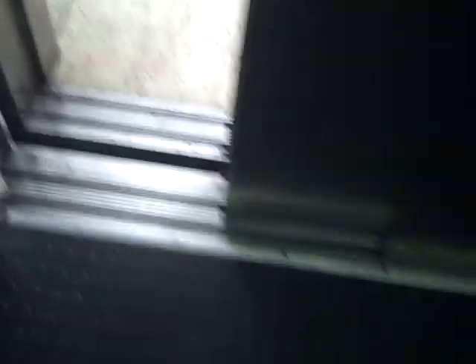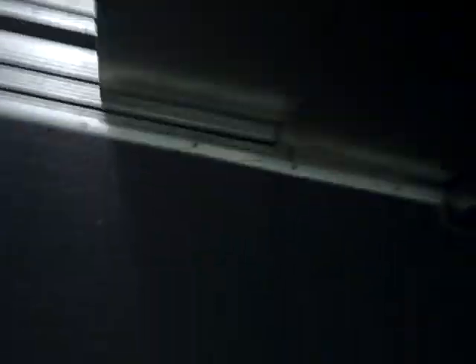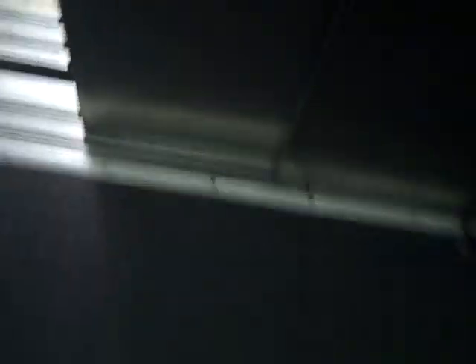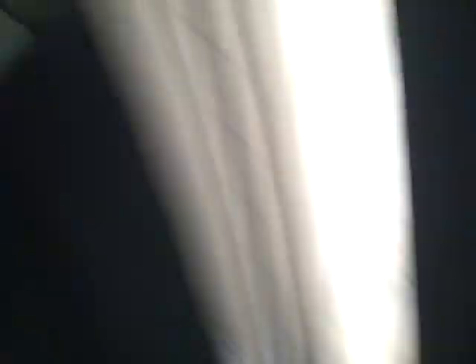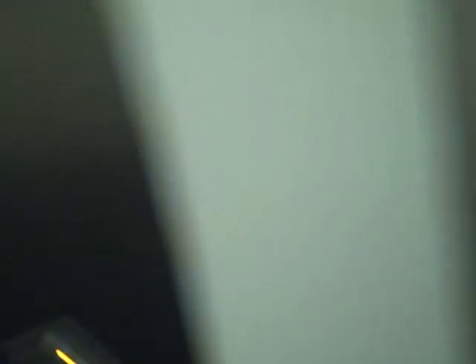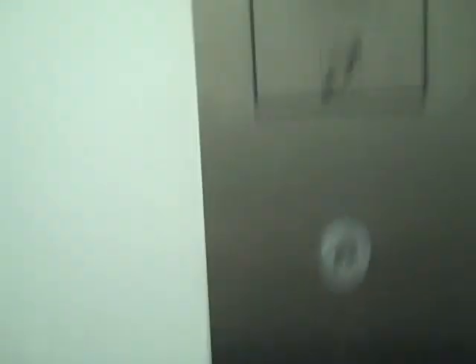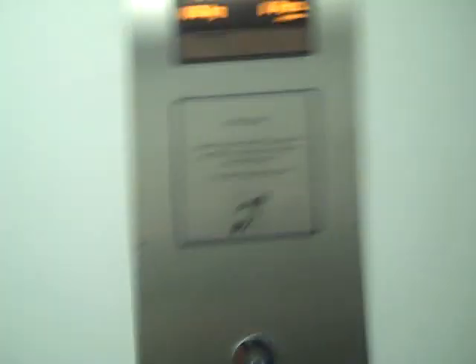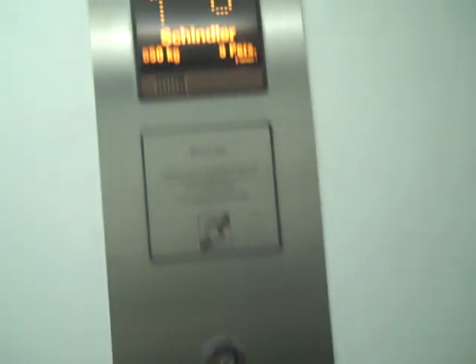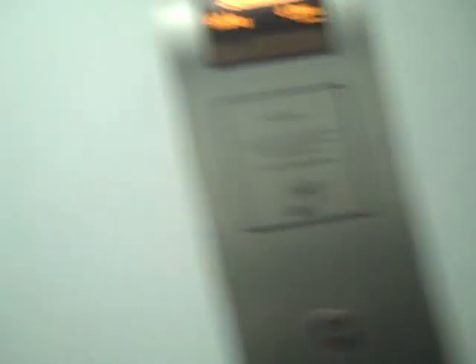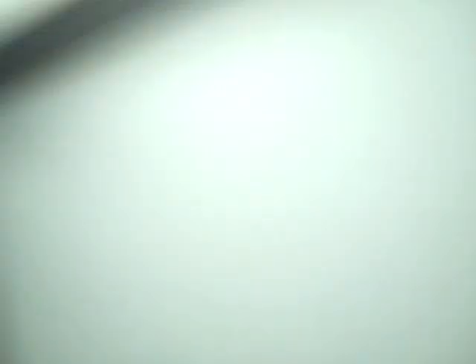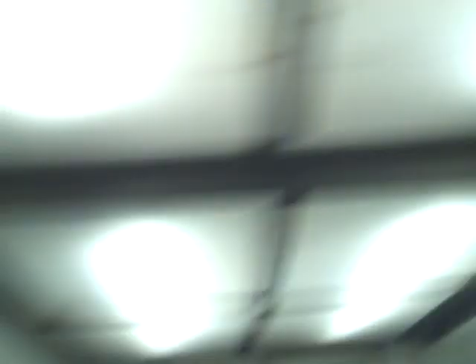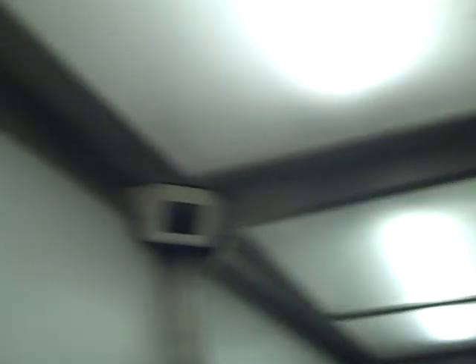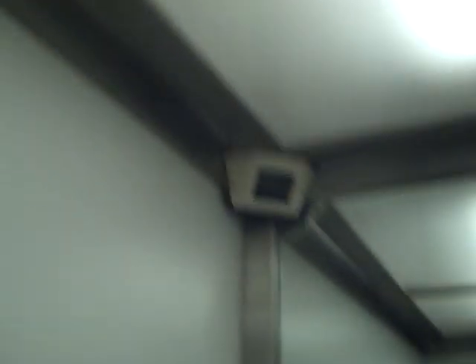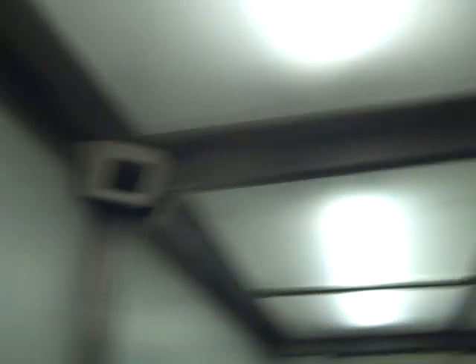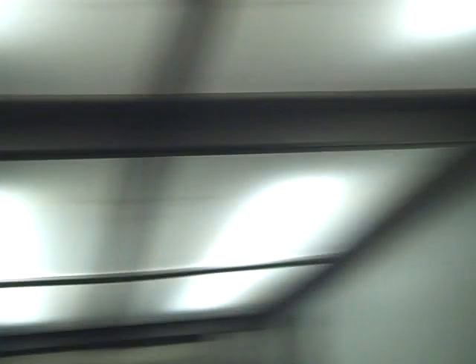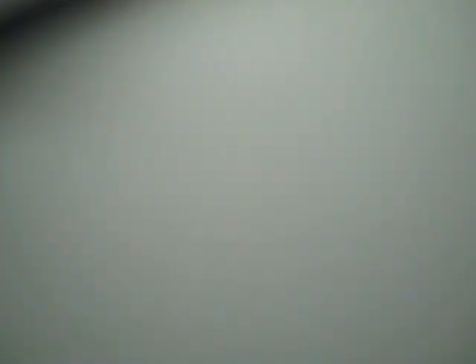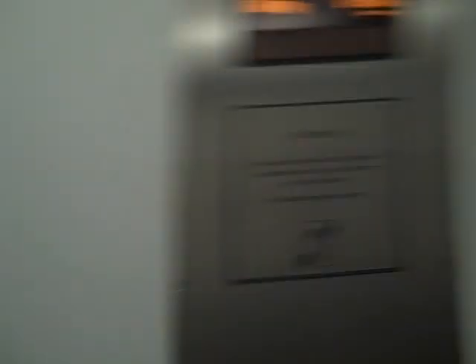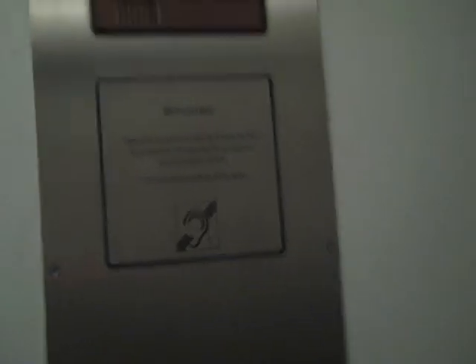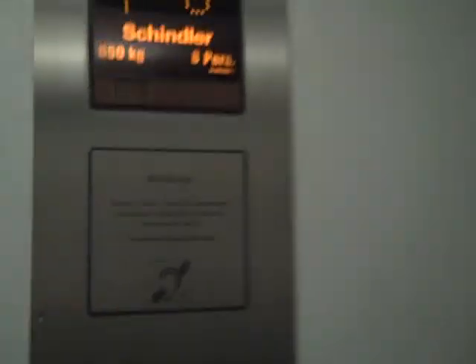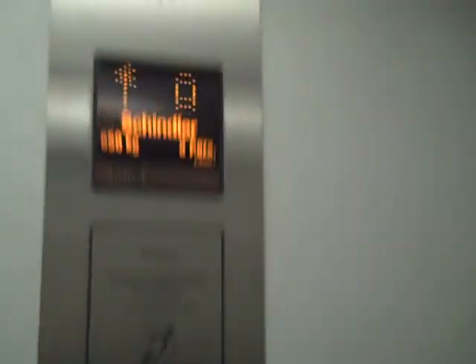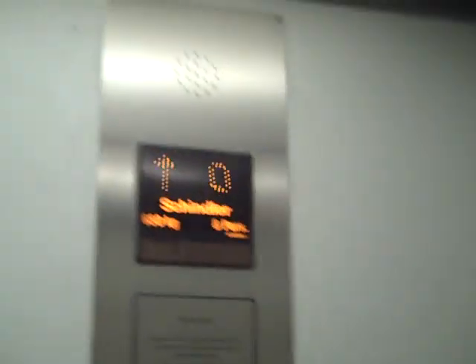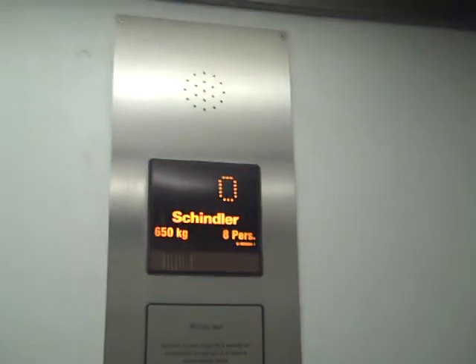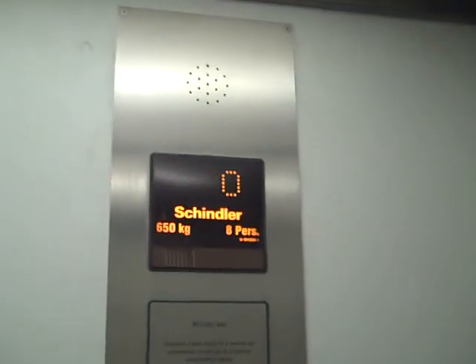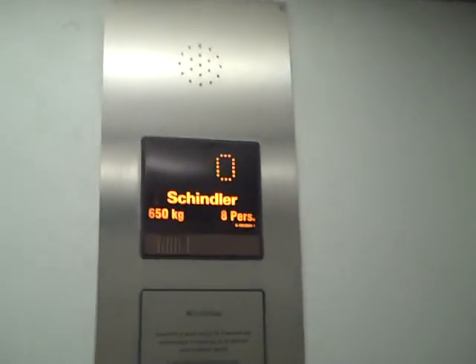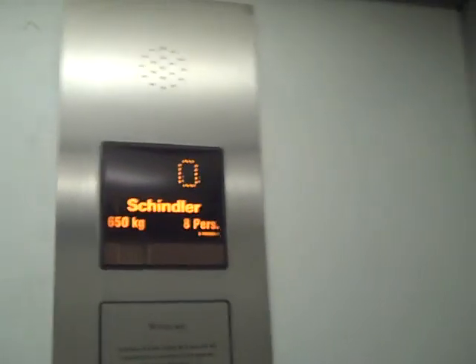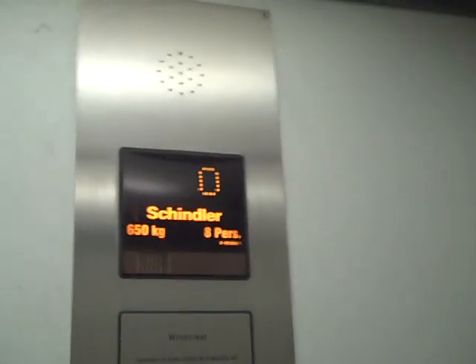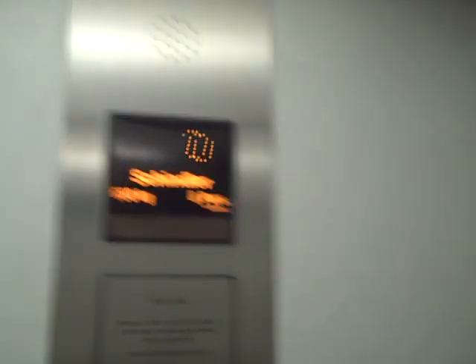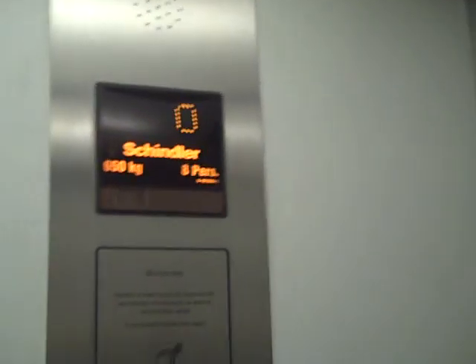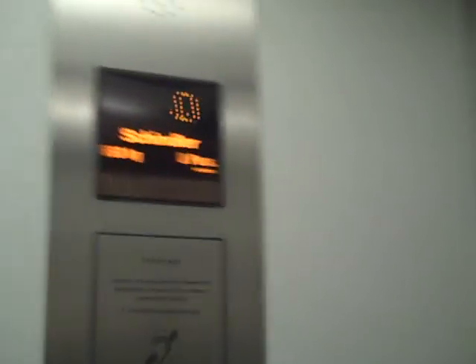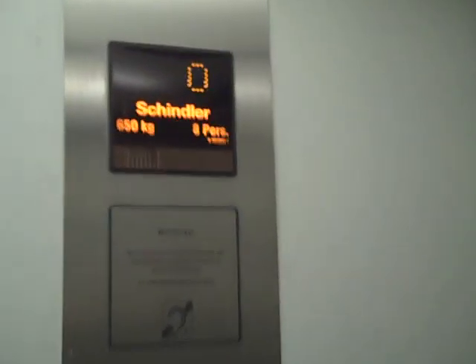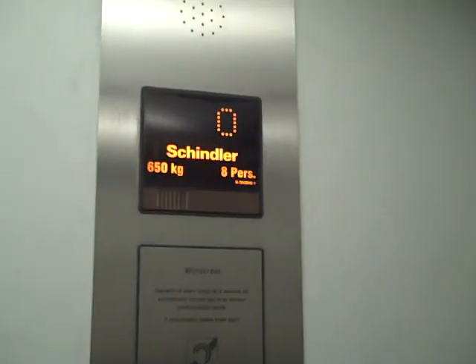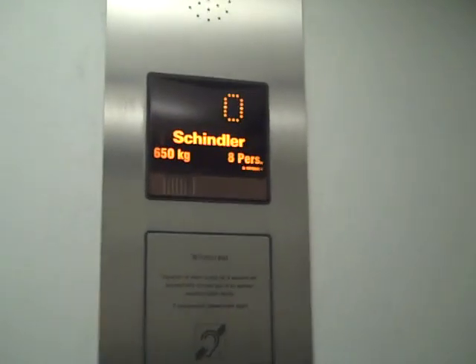I think this lift used to be an Evans. Security camera over there. Capacity 650 kilos, 8 persons.